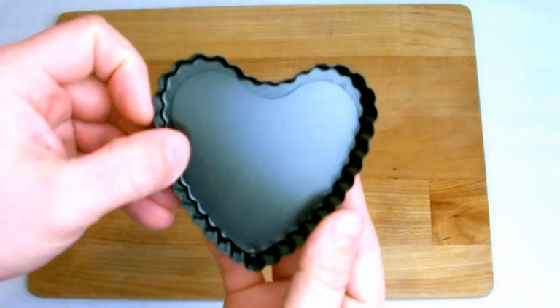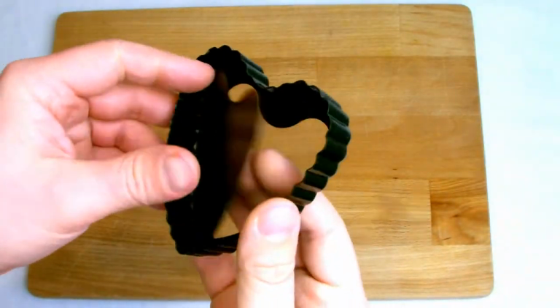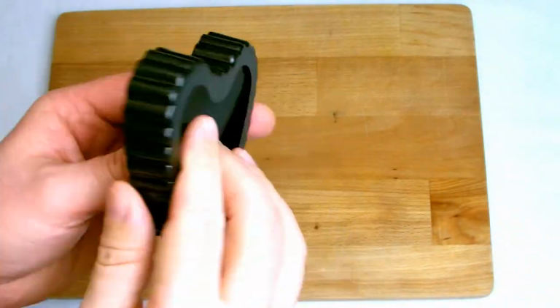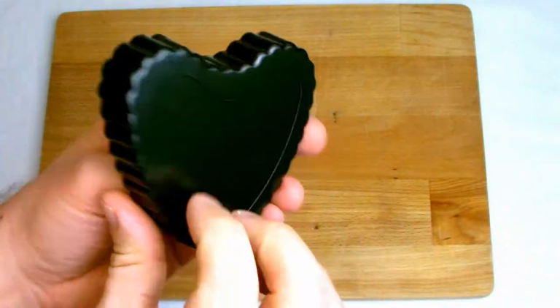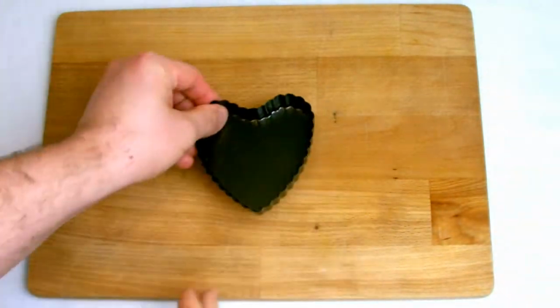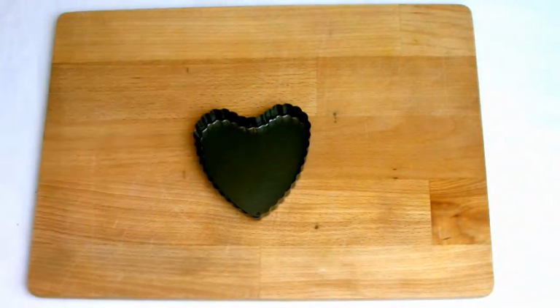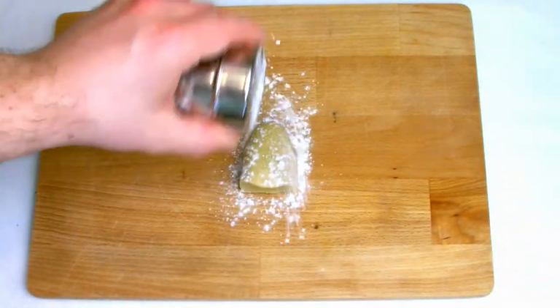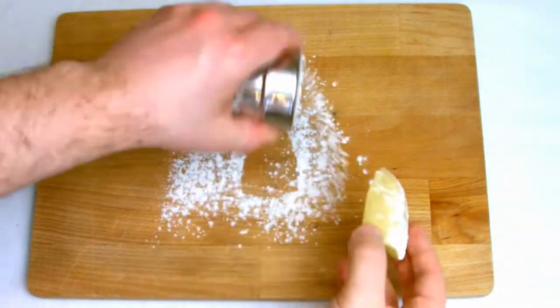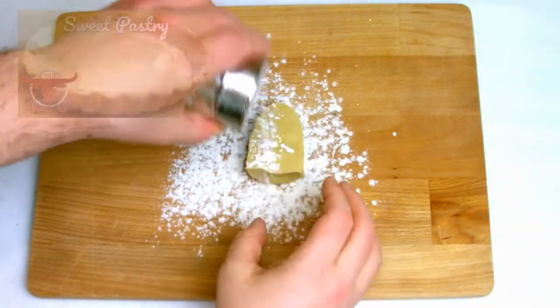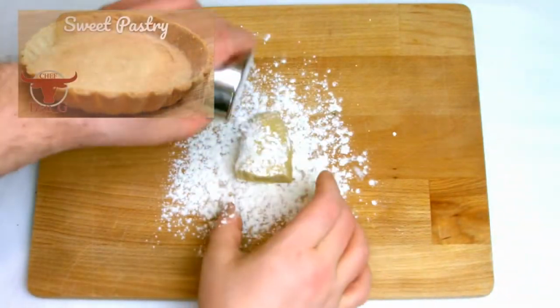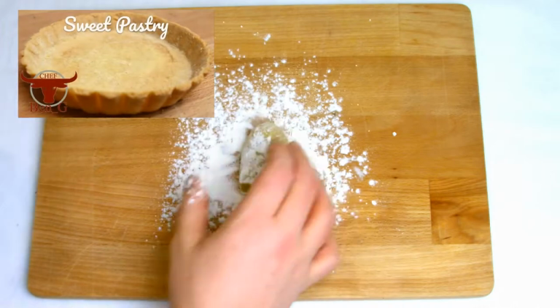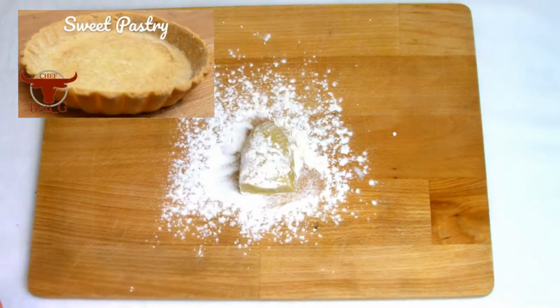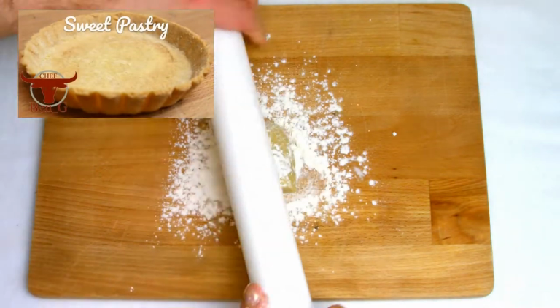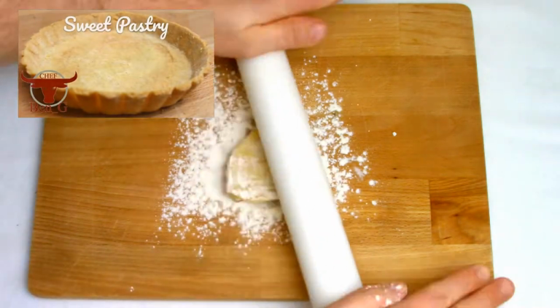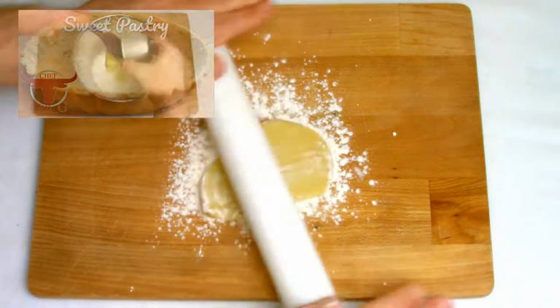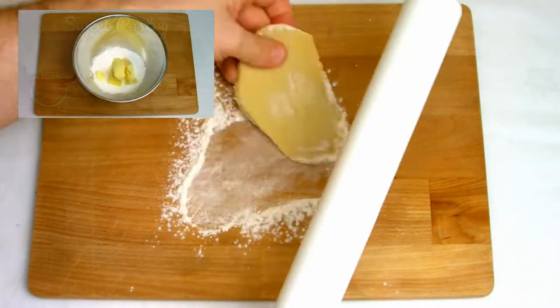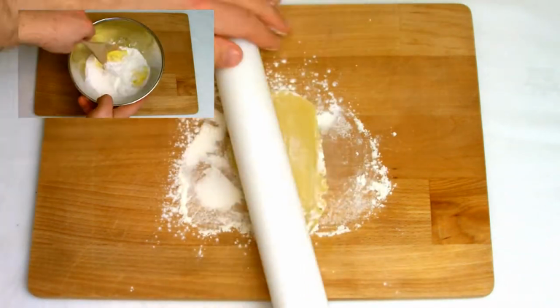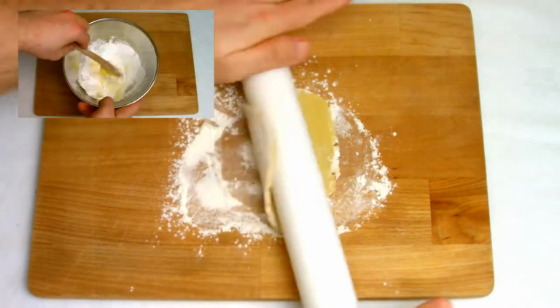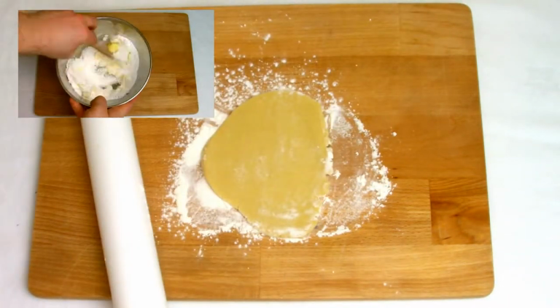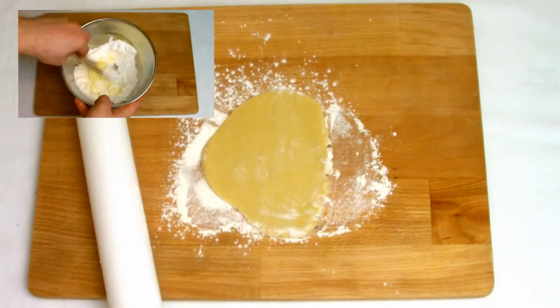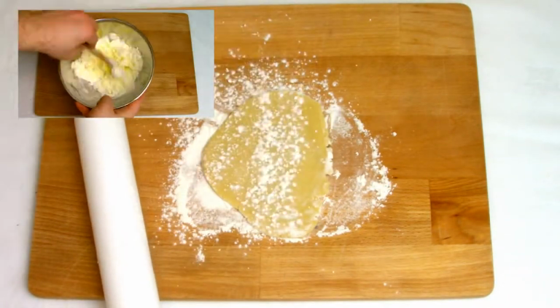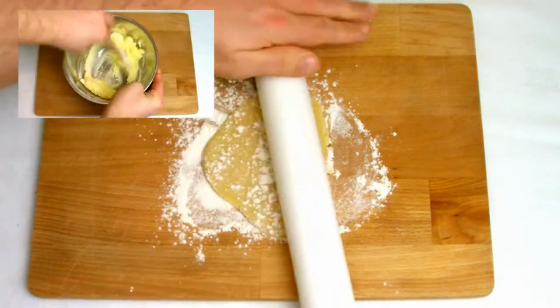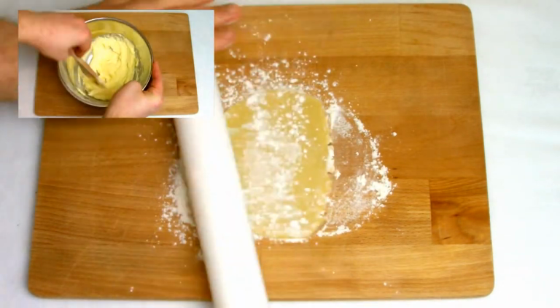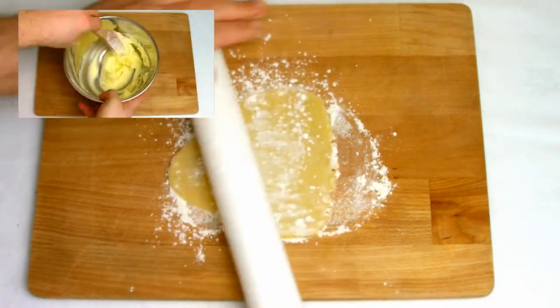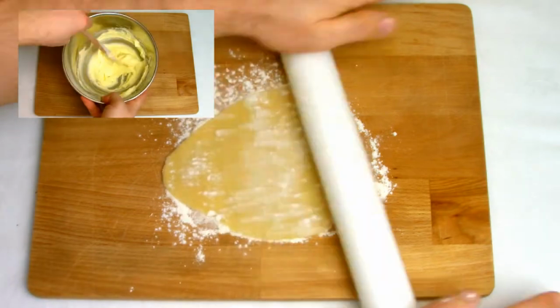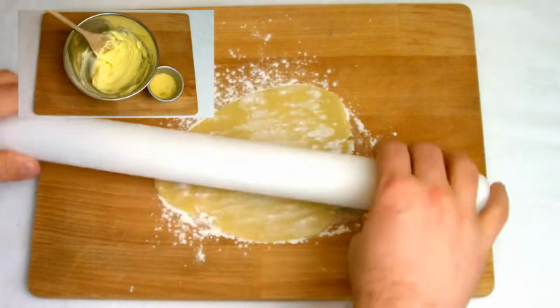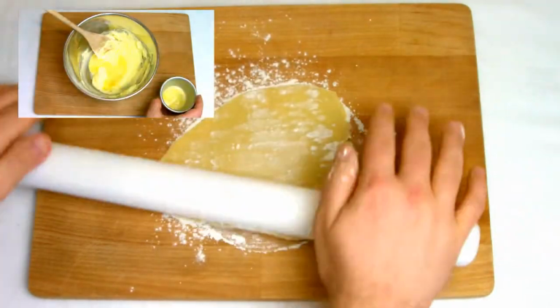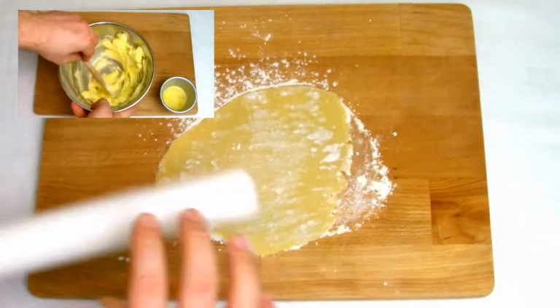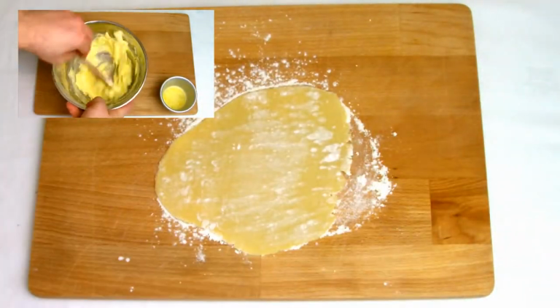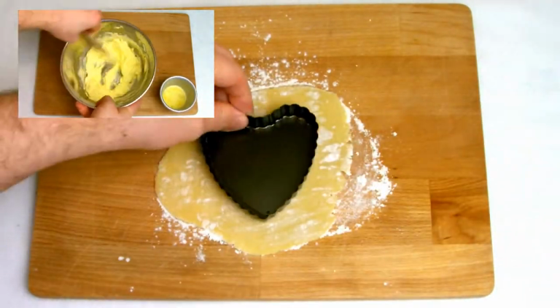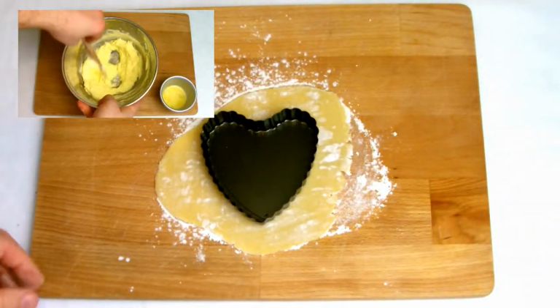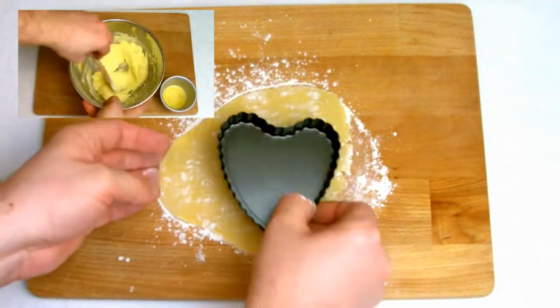For this bake you'll require some heart-shaped tartlet tins. If you don't have any though, you can replicate this perfectly fine with round tartlet tins, or you can also use a larger one and make a large bakewell tart to slice.